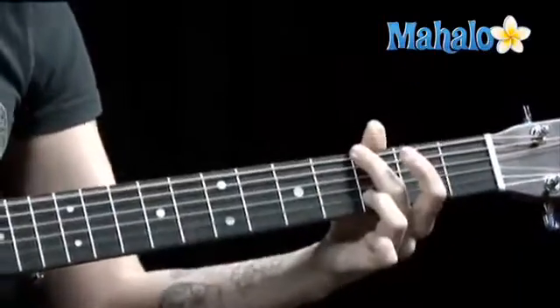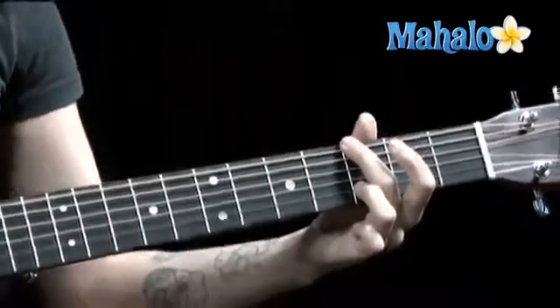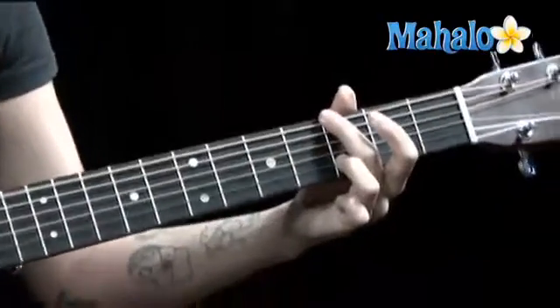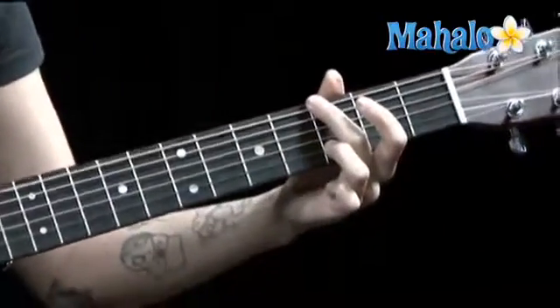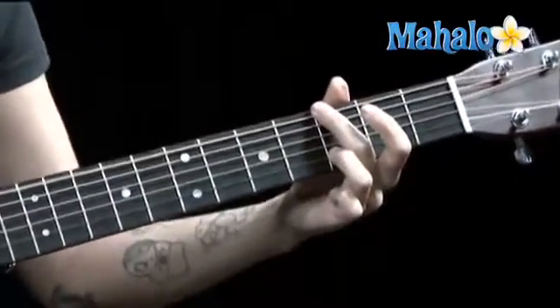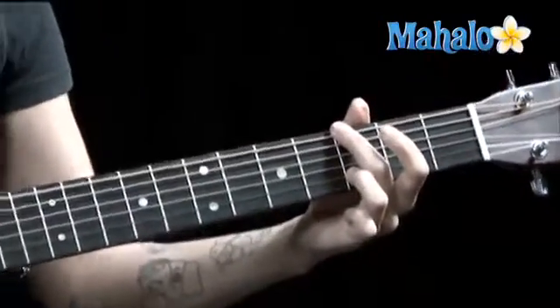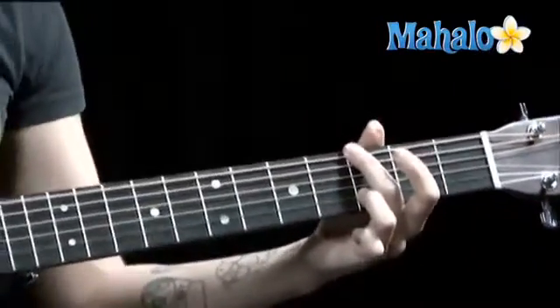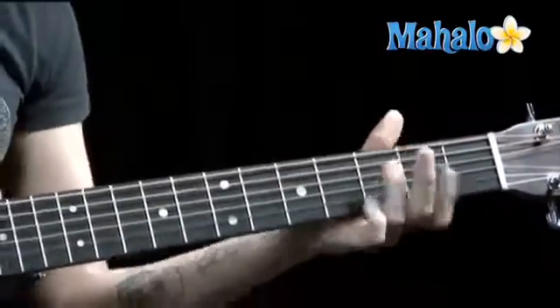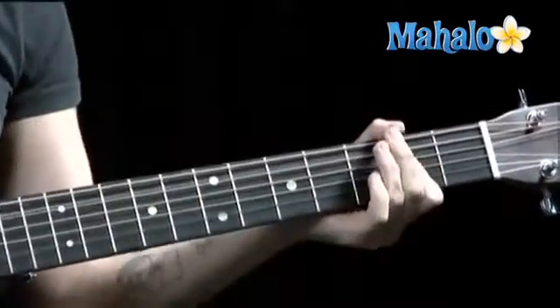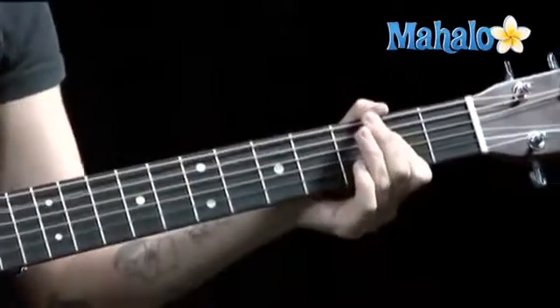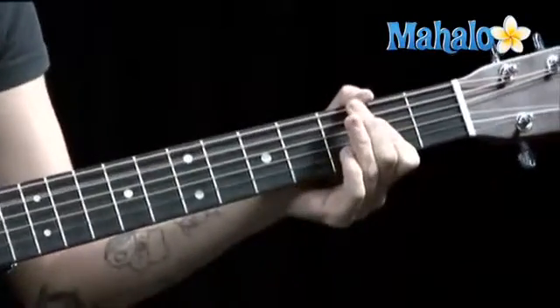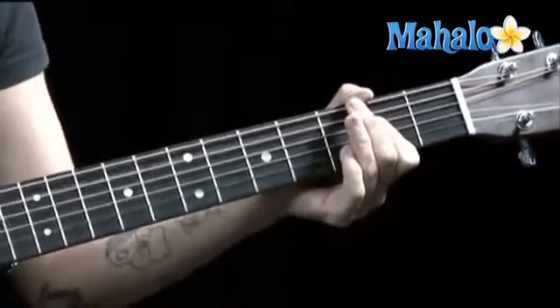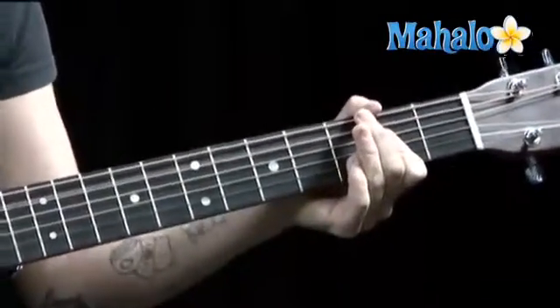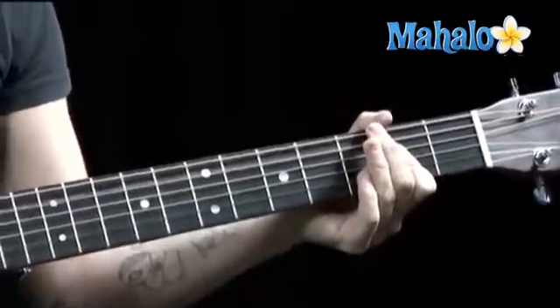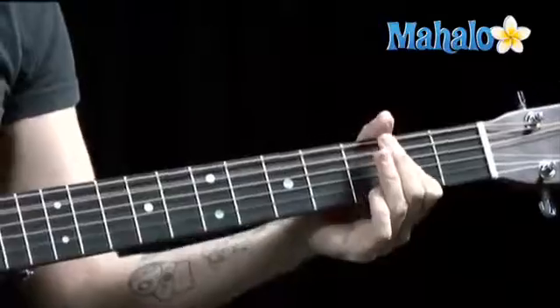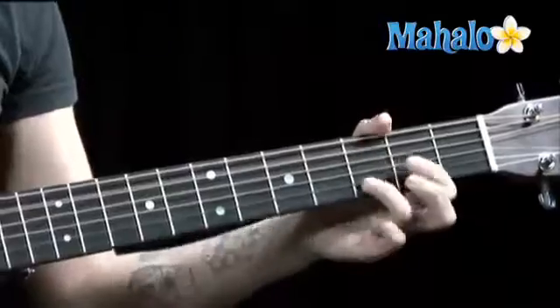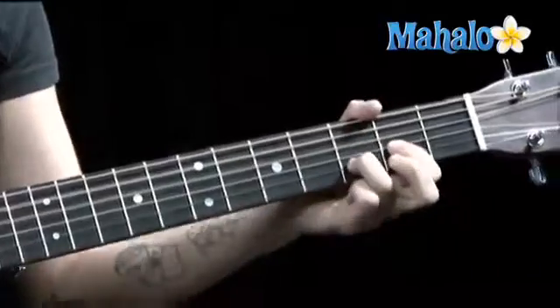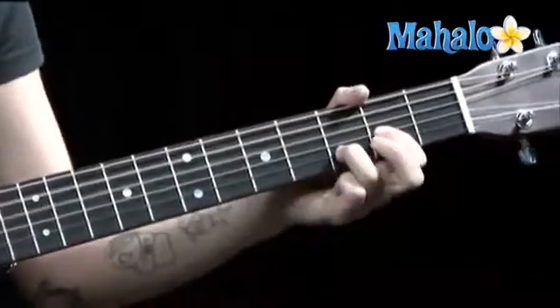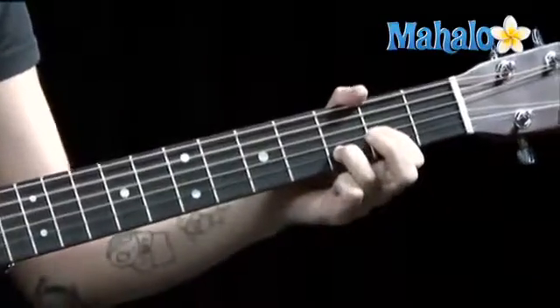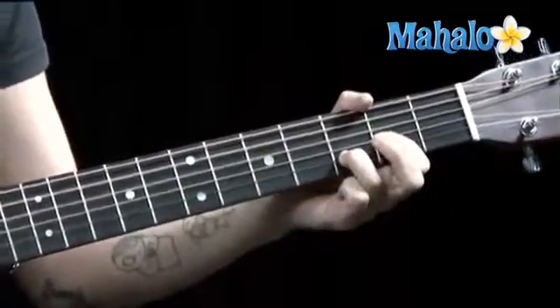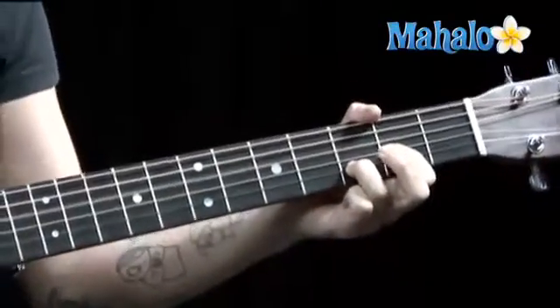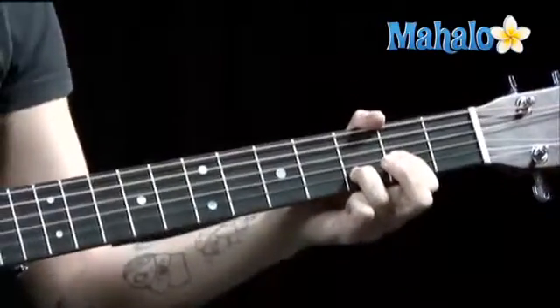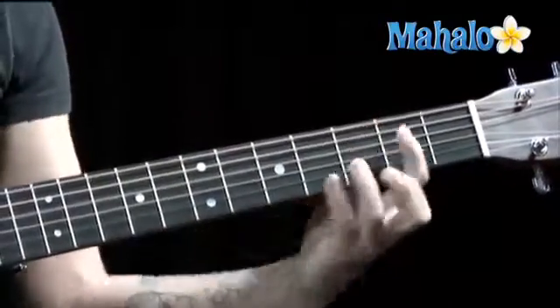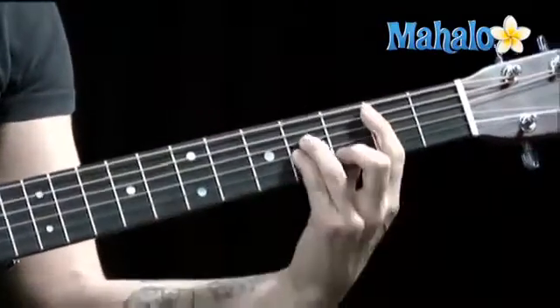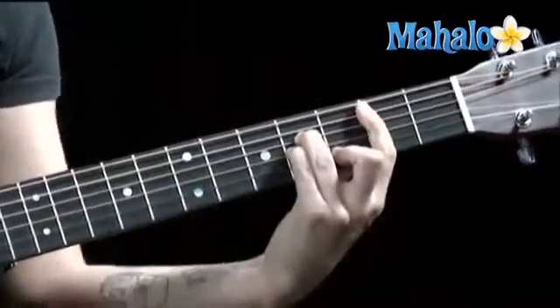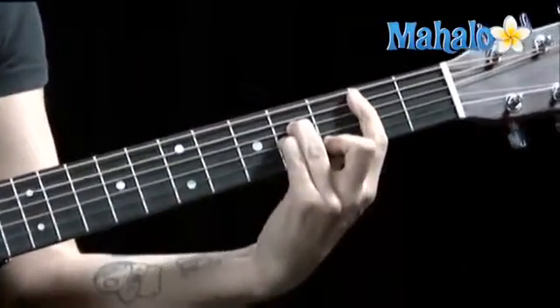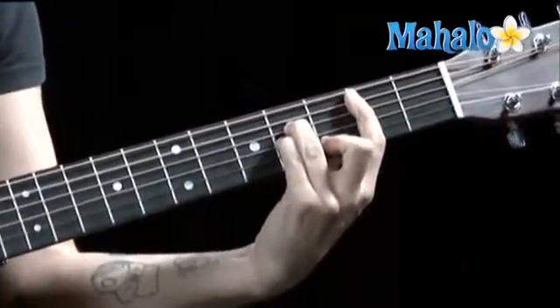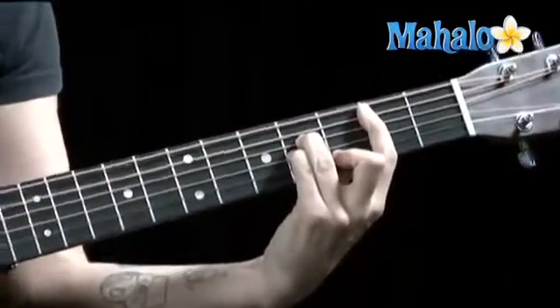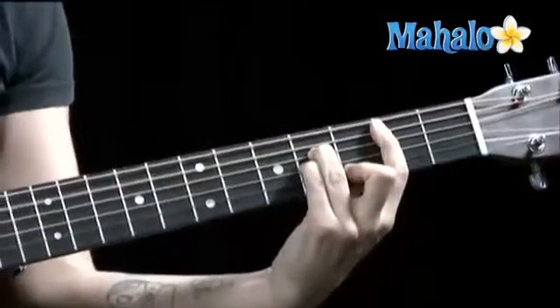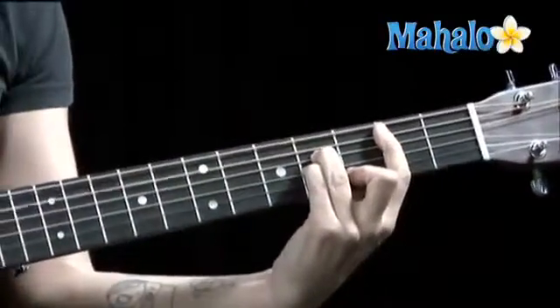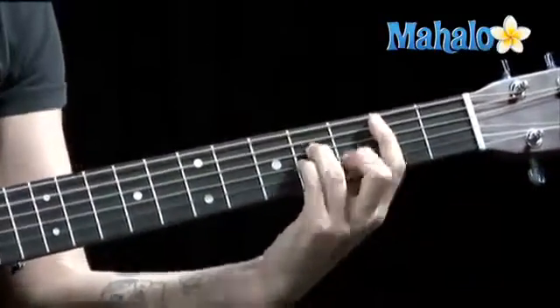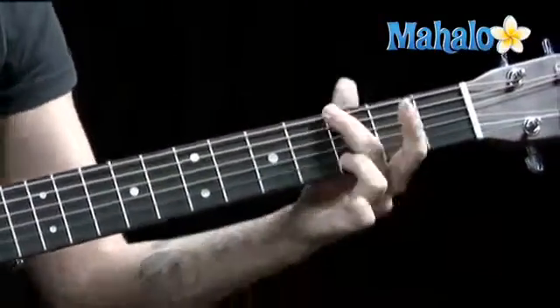Again, G, sixth string. A, thumb on the fifth string. D, thumb on the fourth string. B minor. Now we're moving on the bridge.